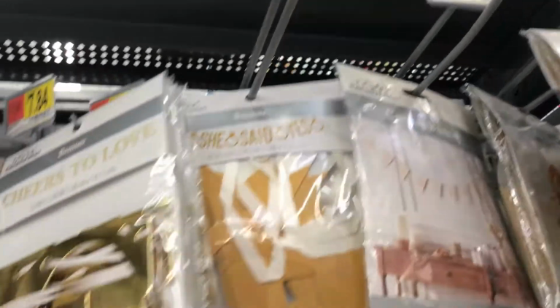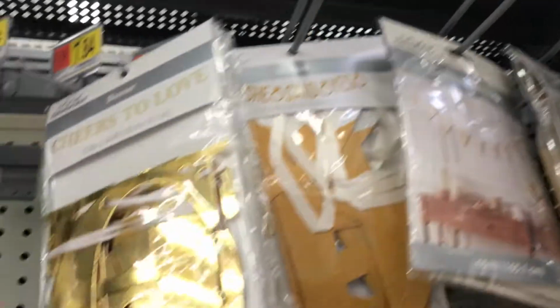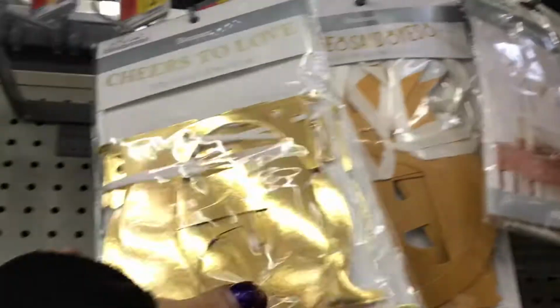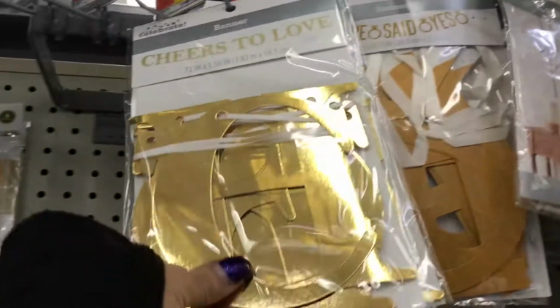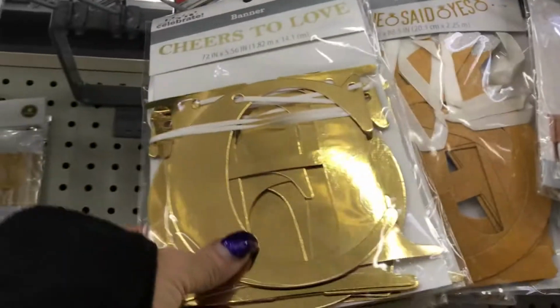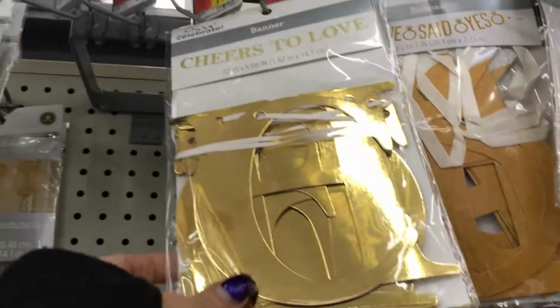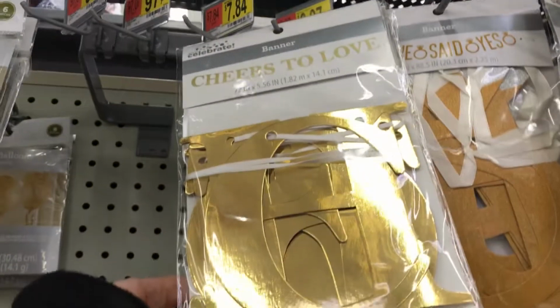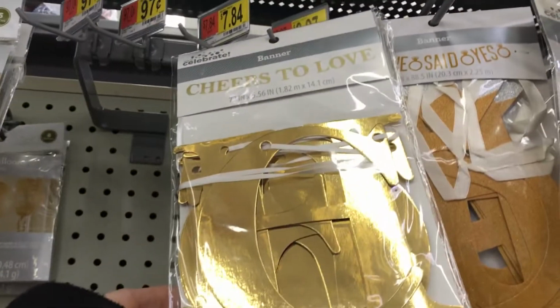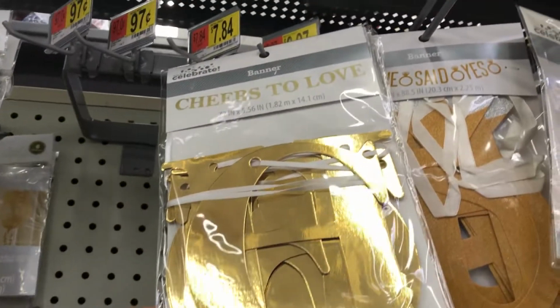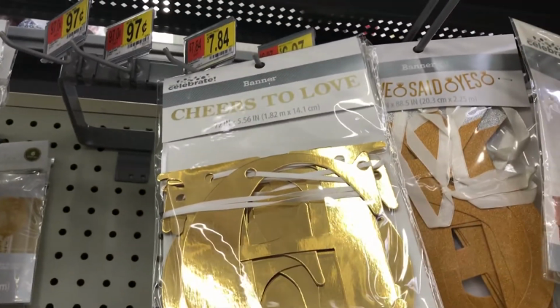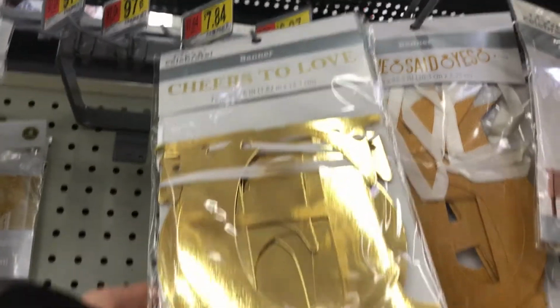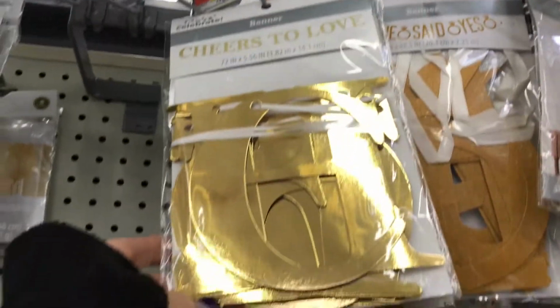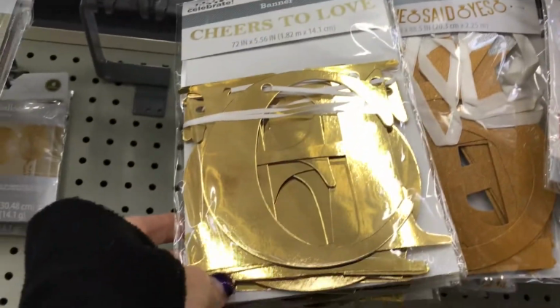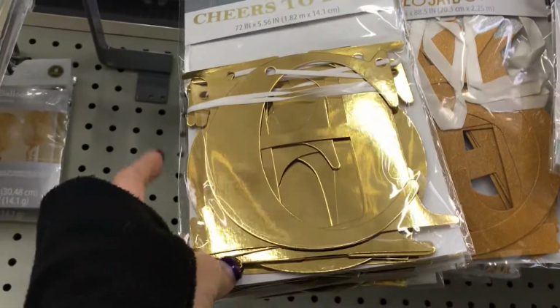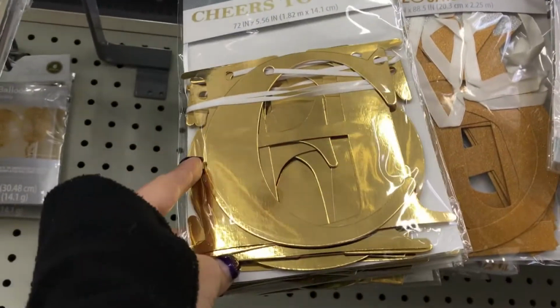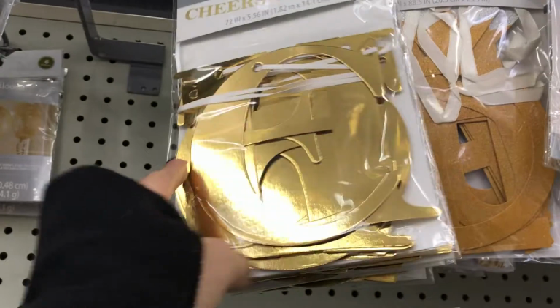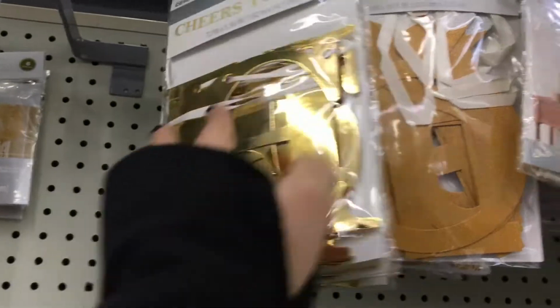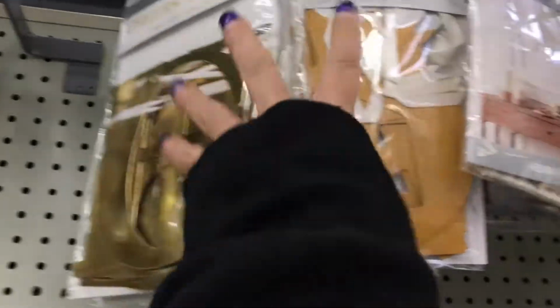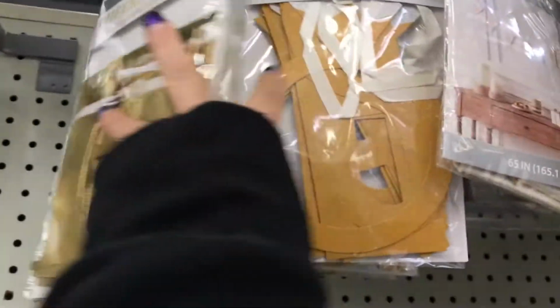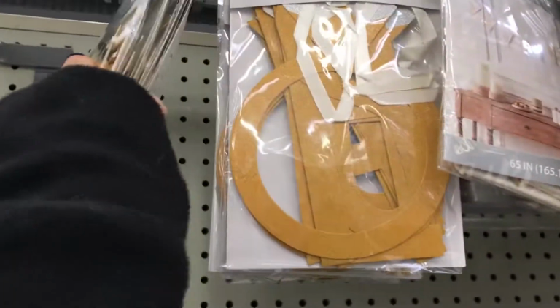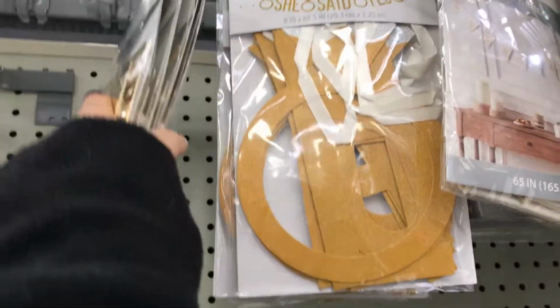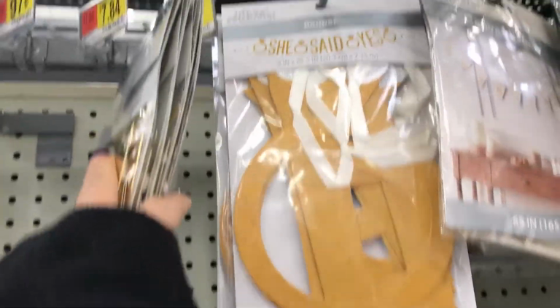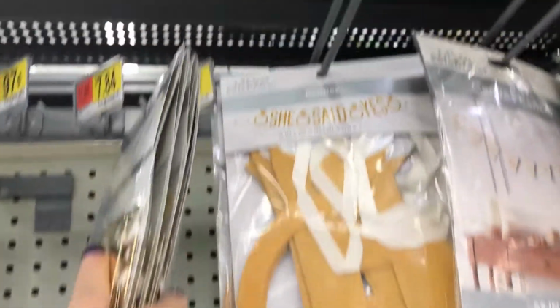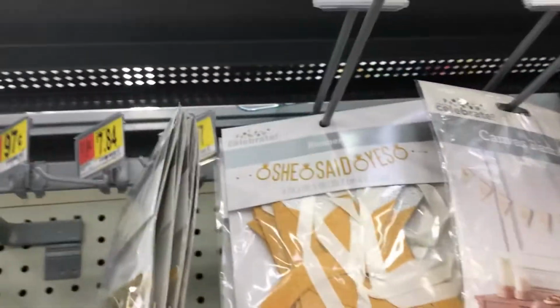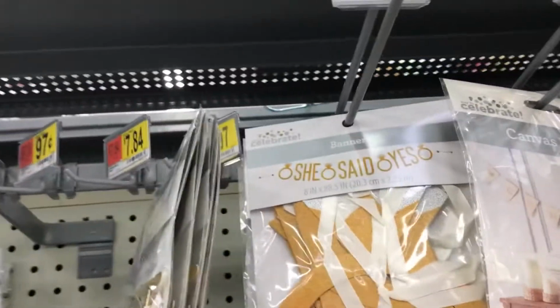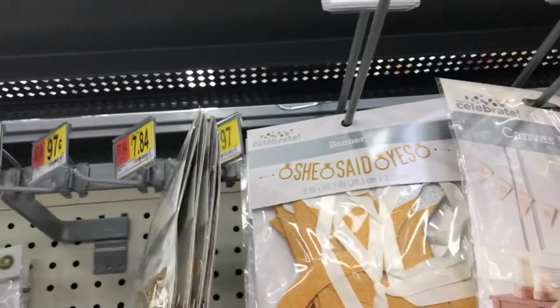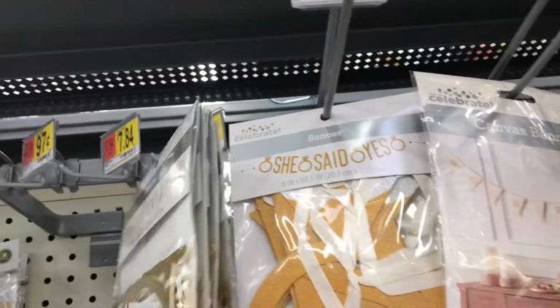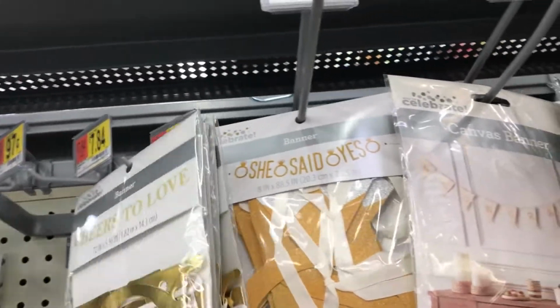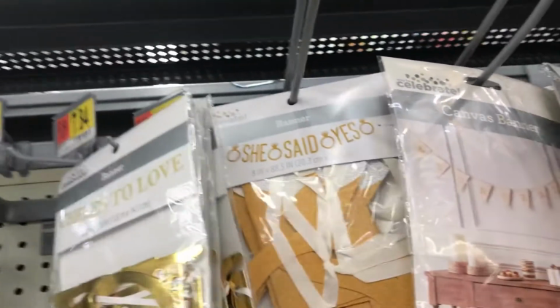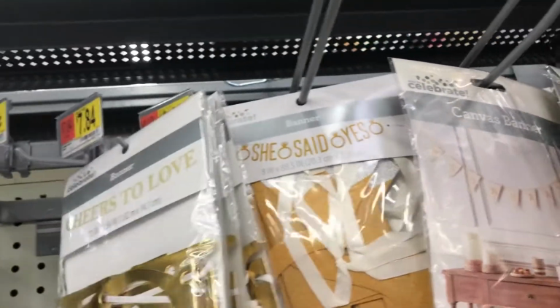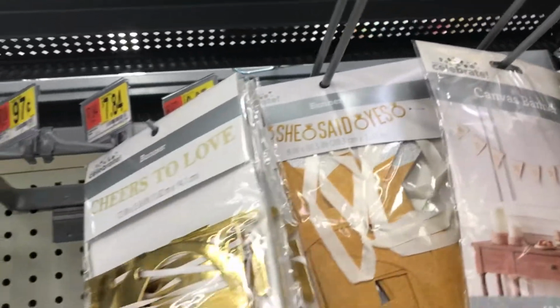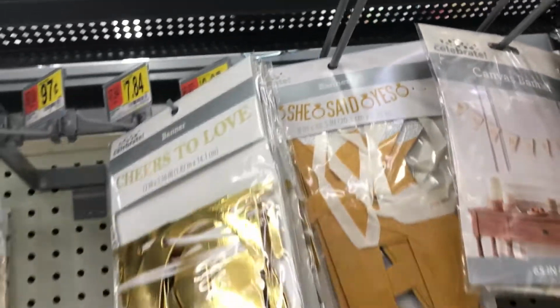And then this one over here says 'Cheers to Love' — that one is $6.97.